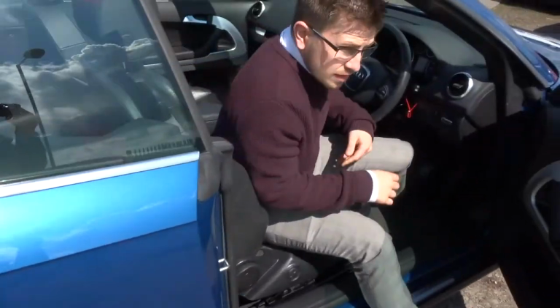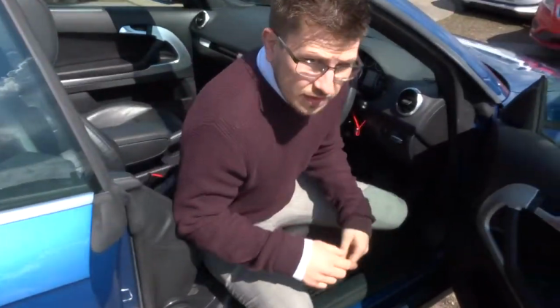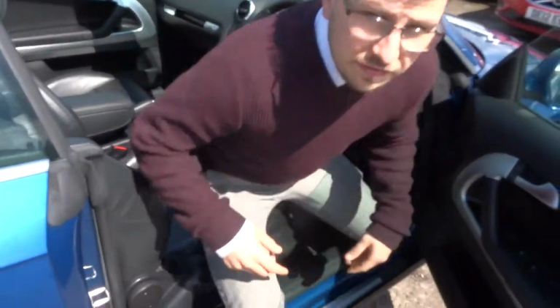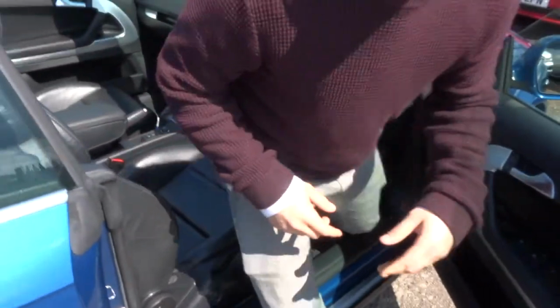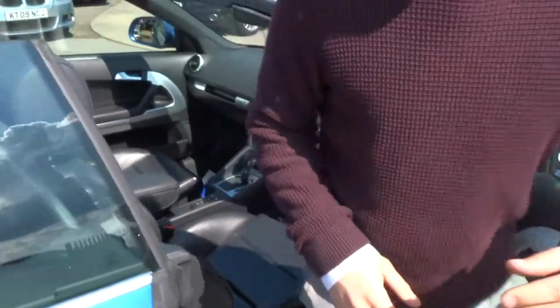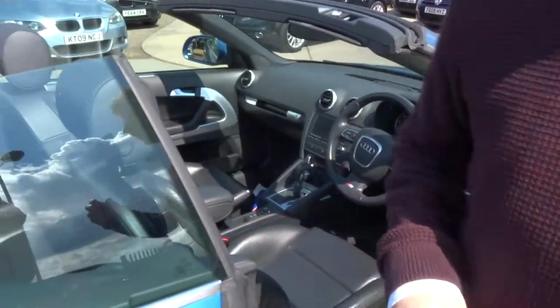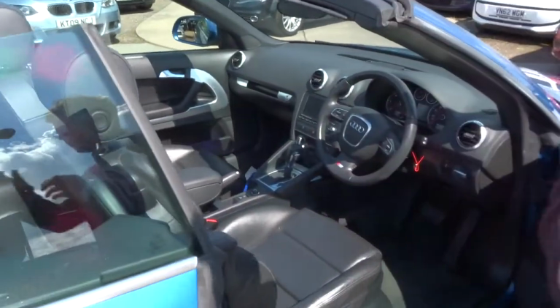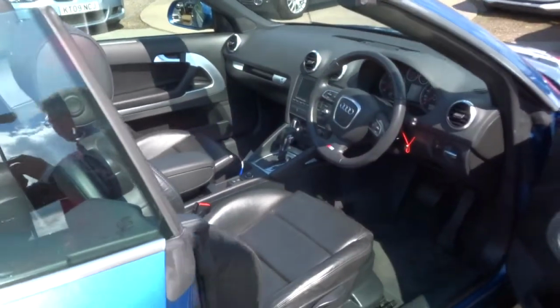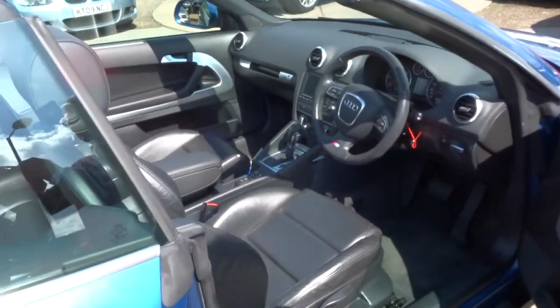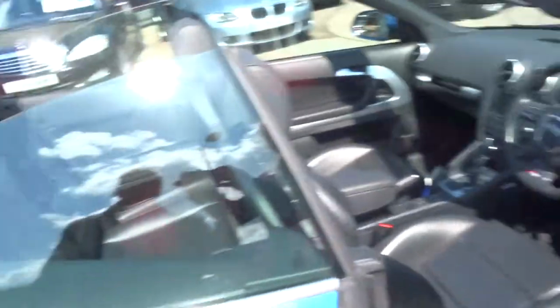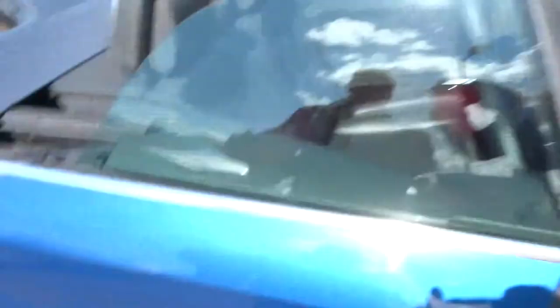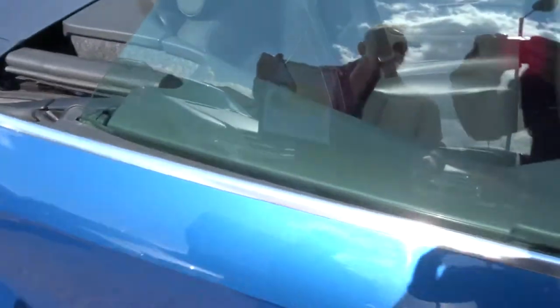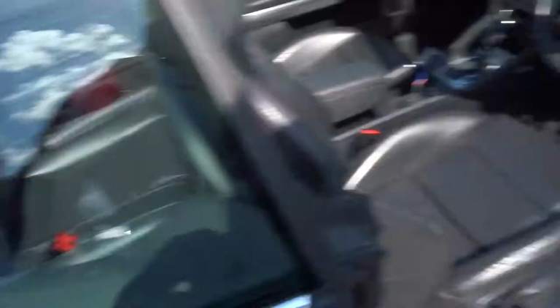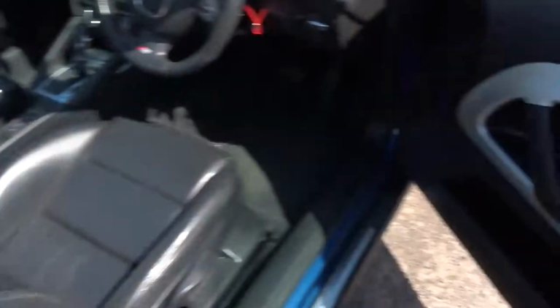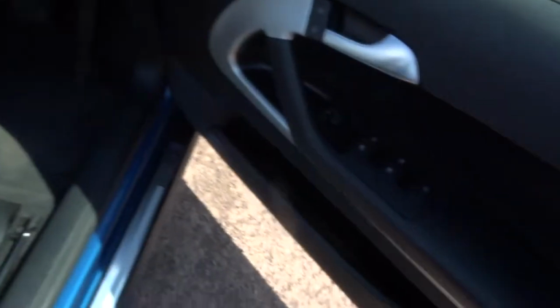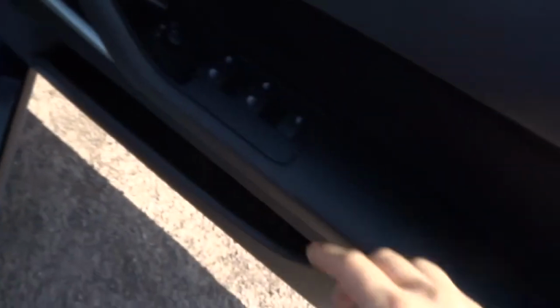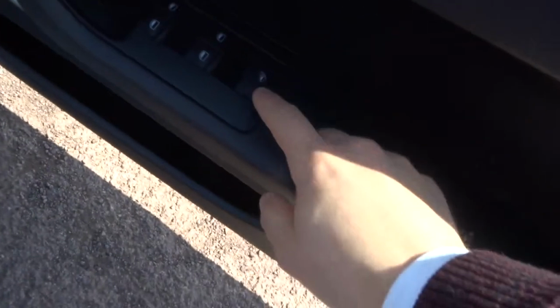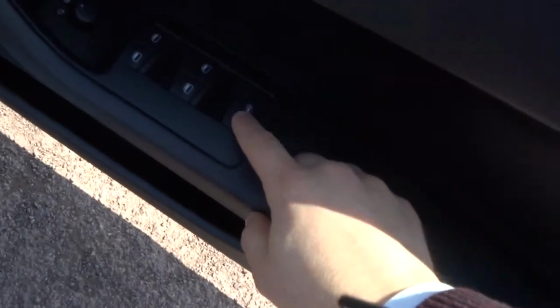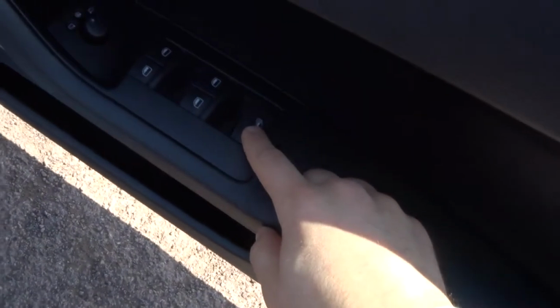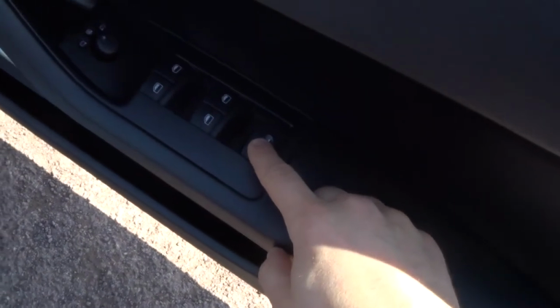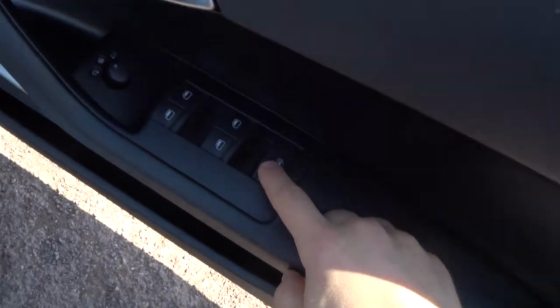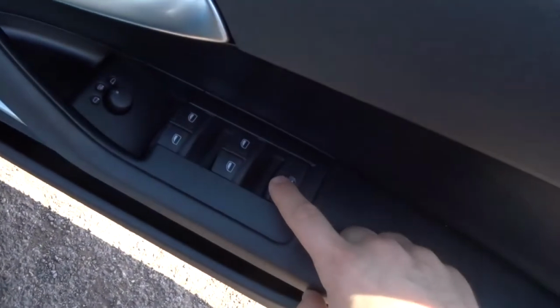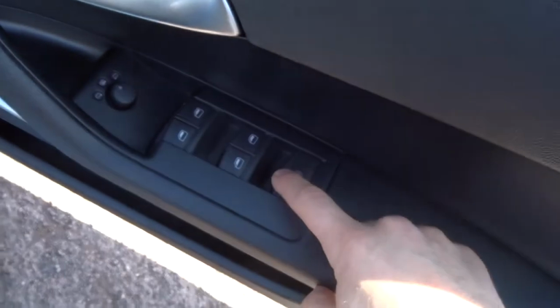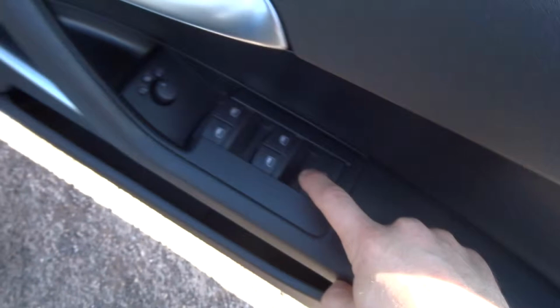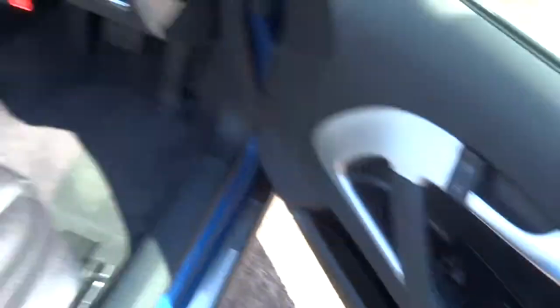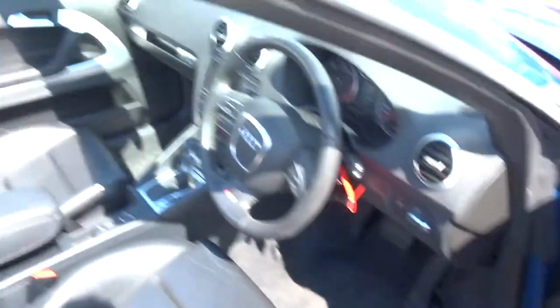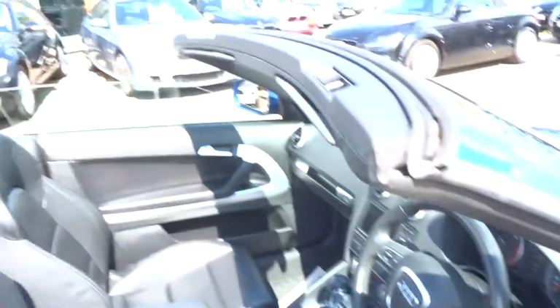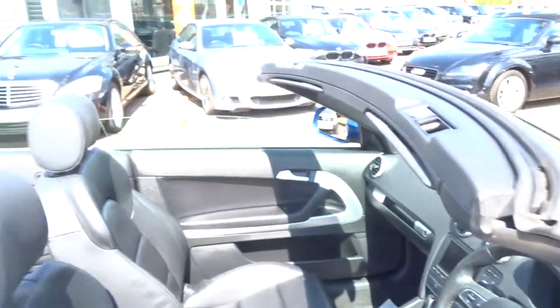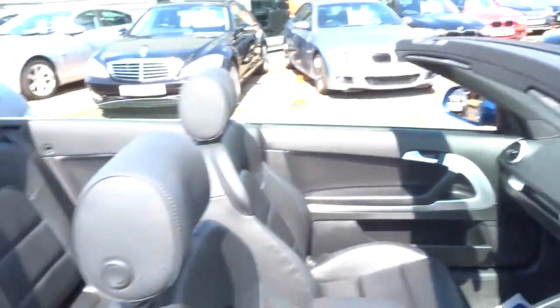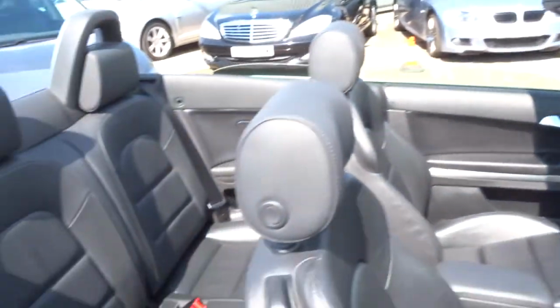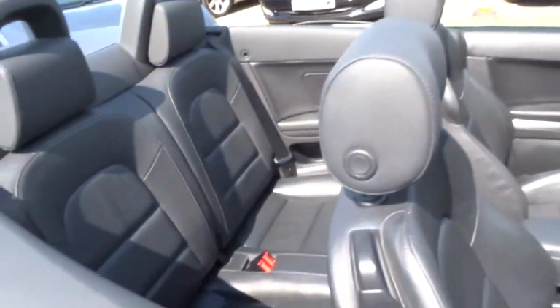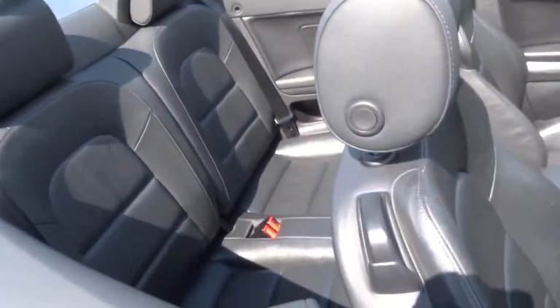It's a very fast acting convertible roof. On top of that, you've got this button just here which will lower all the windows at the same time.